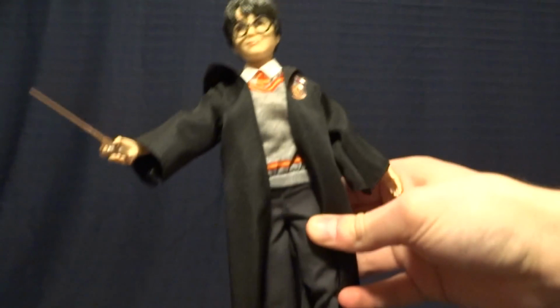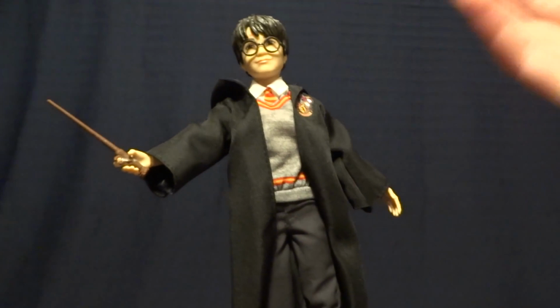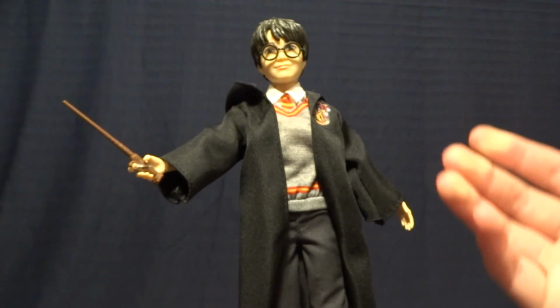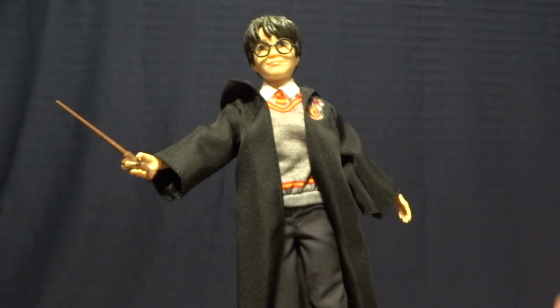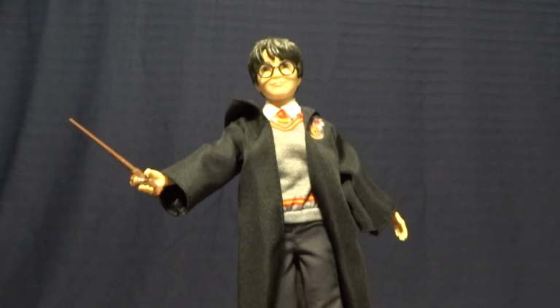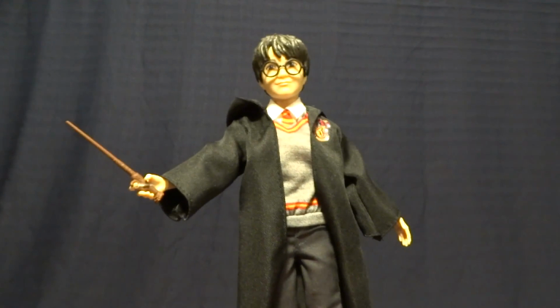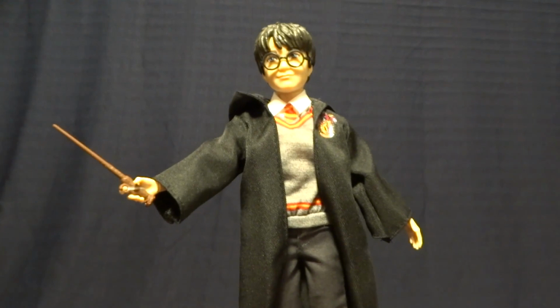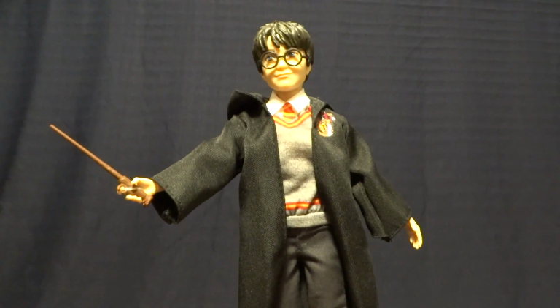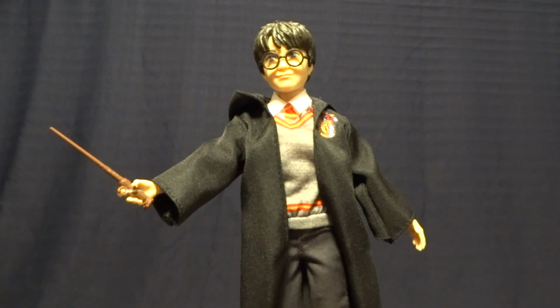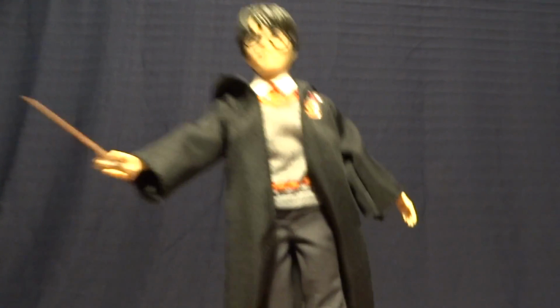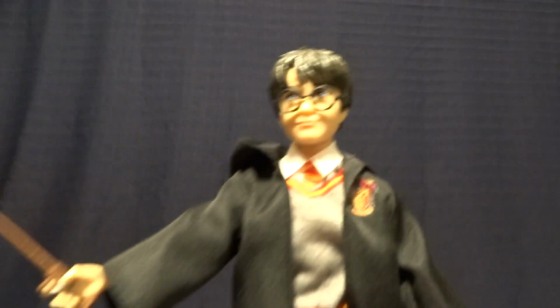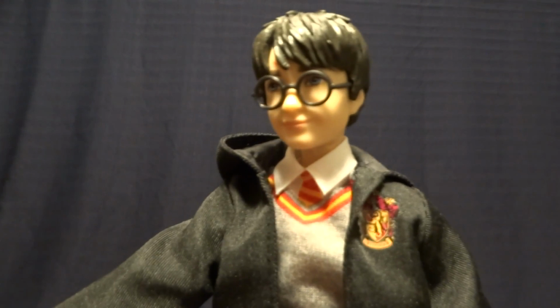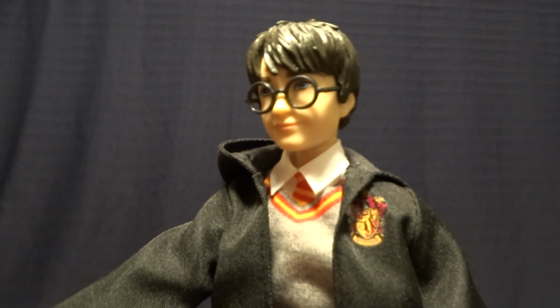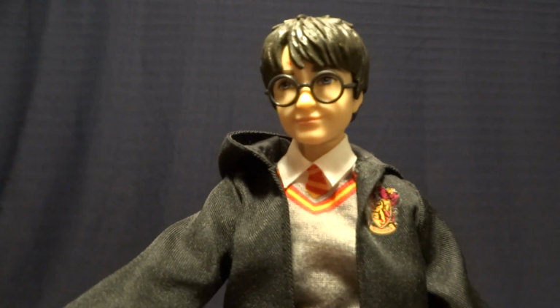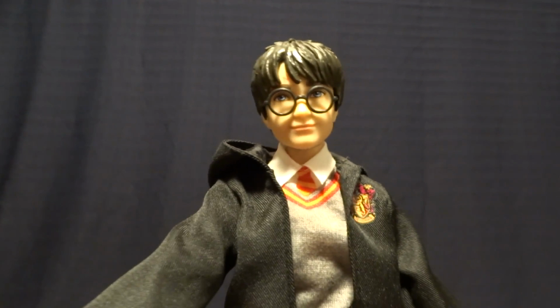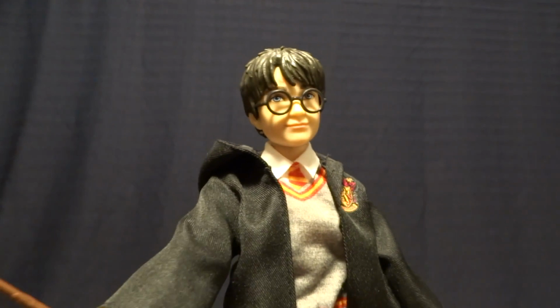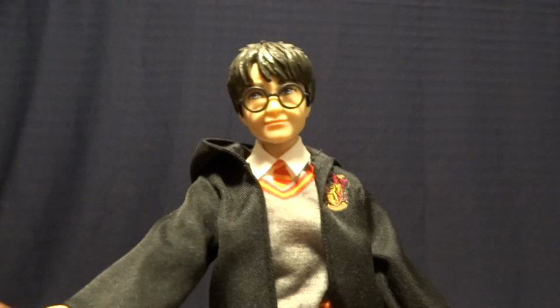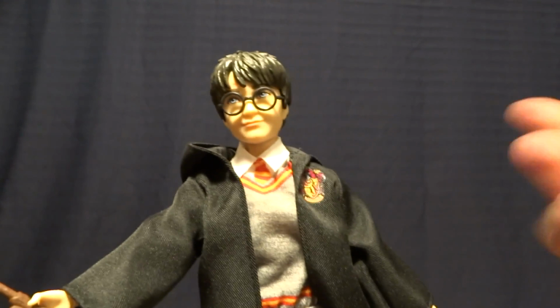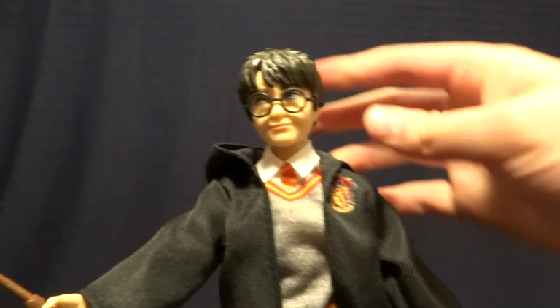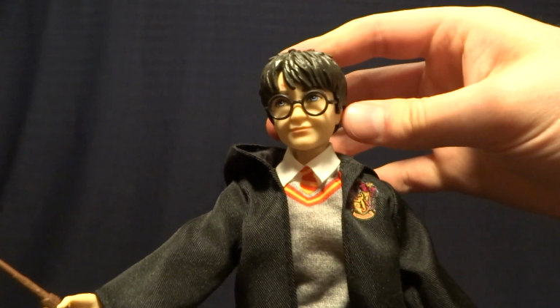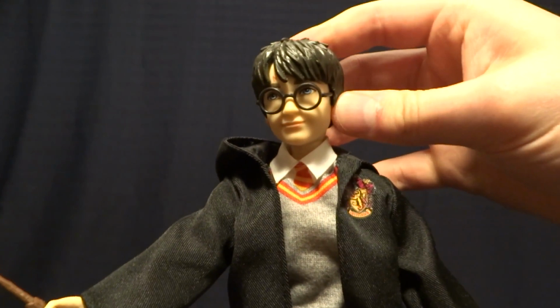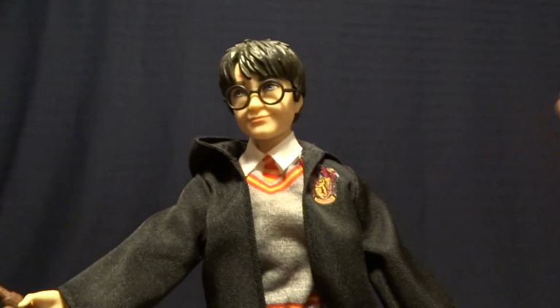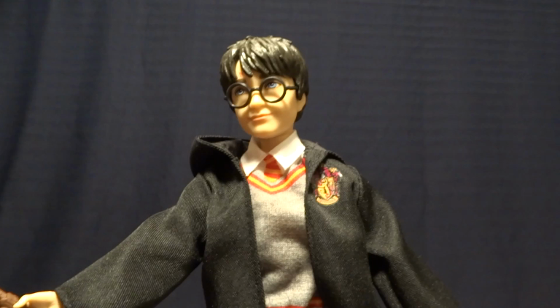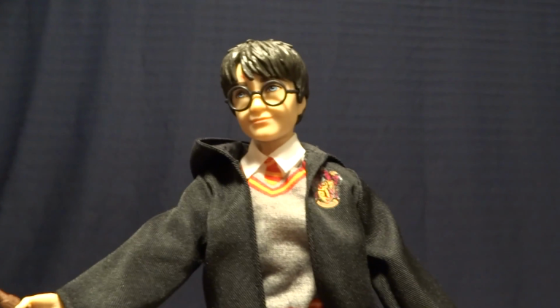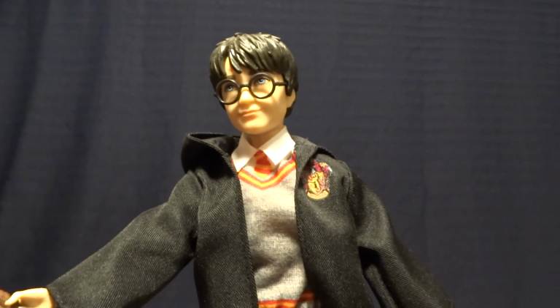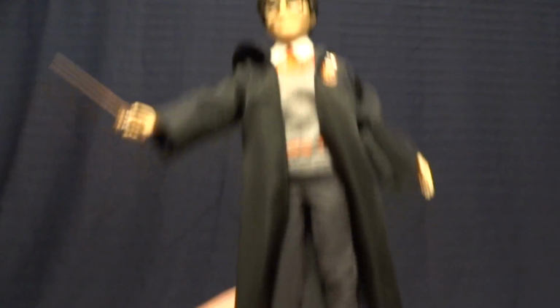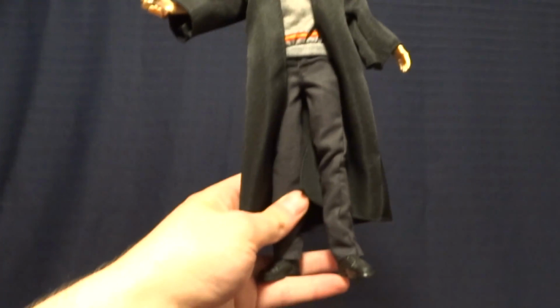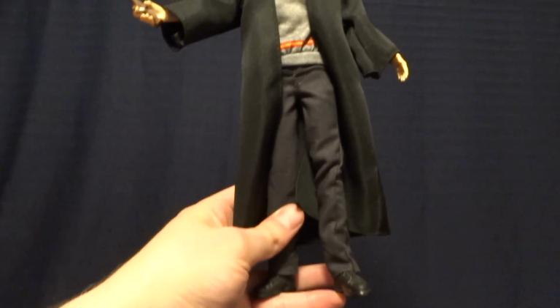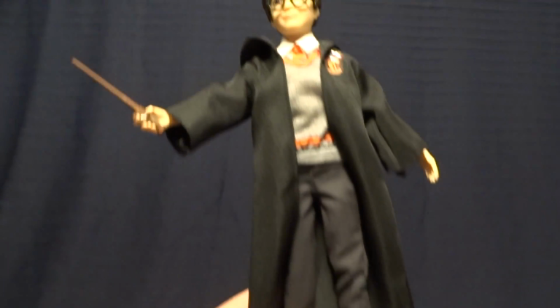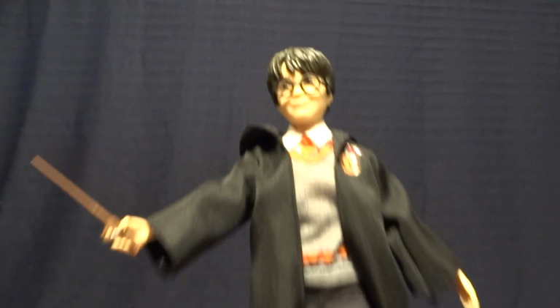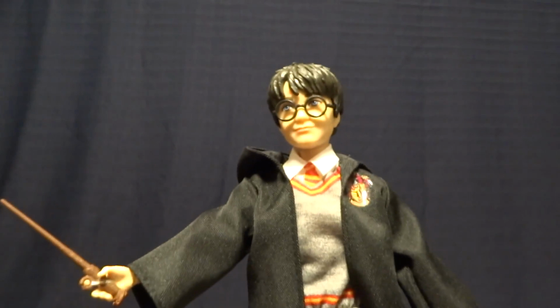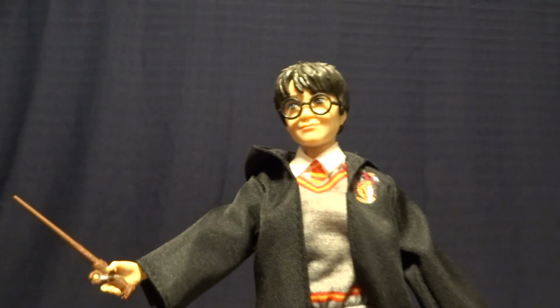However, I don't think that Mattel was going for hyper-realism with this figure. When you look at the head sculpt, it's very cartoony and kind of stylized. So I'm not faulting the figure, because I don't think that's what it was really going for.